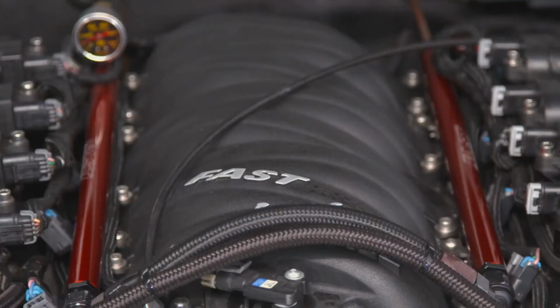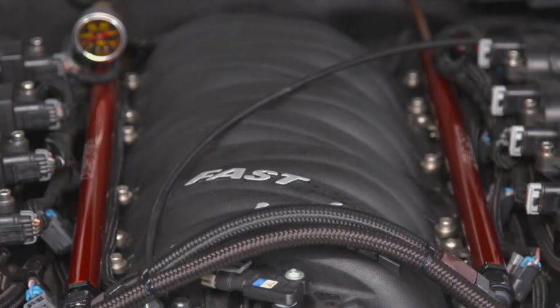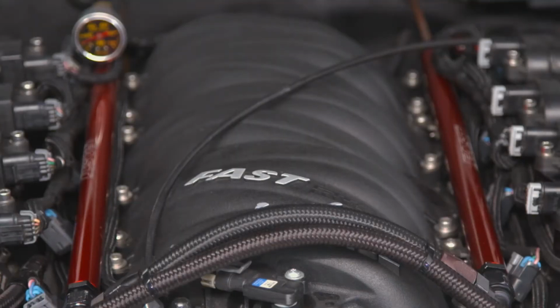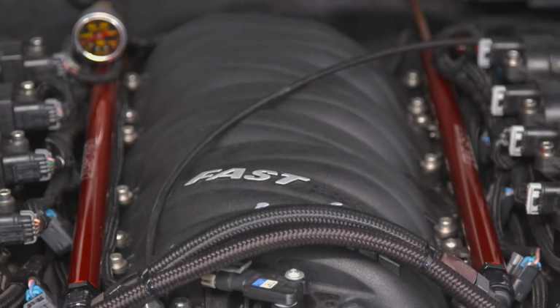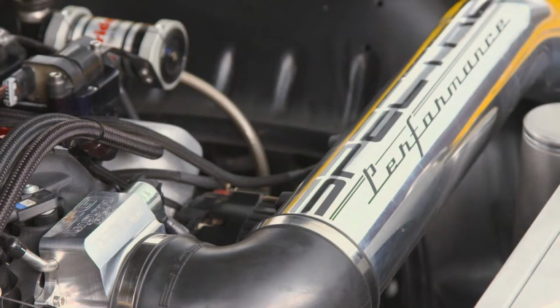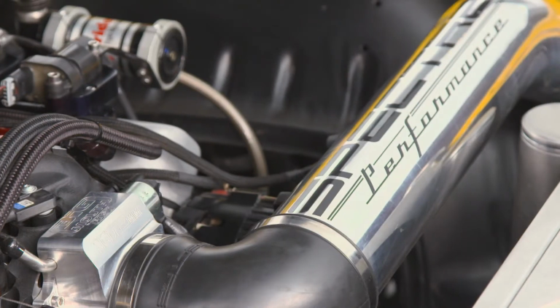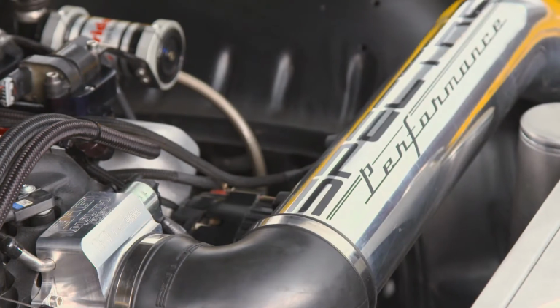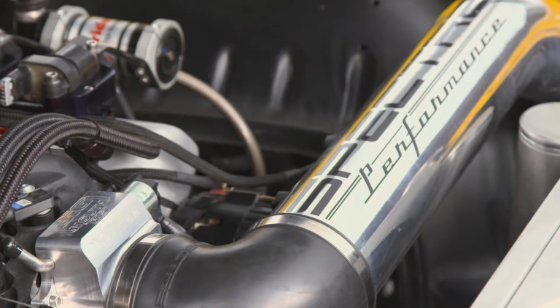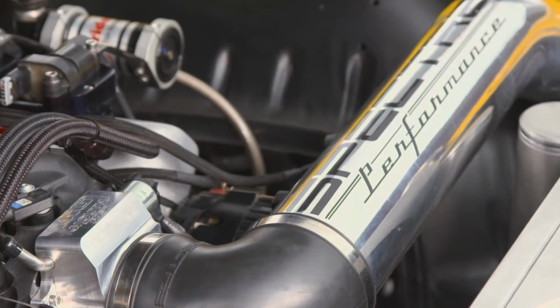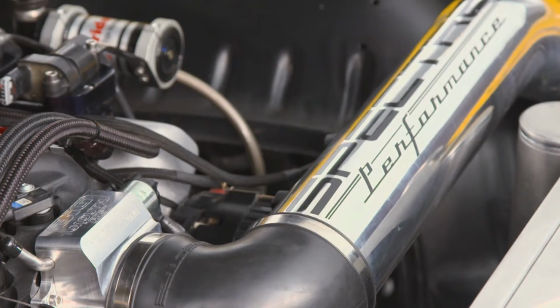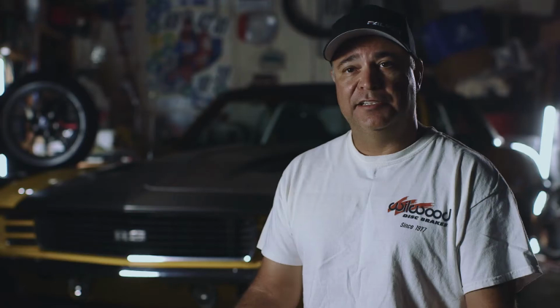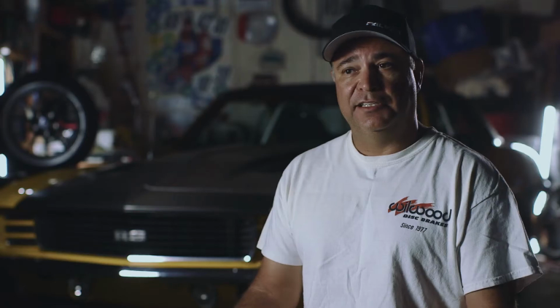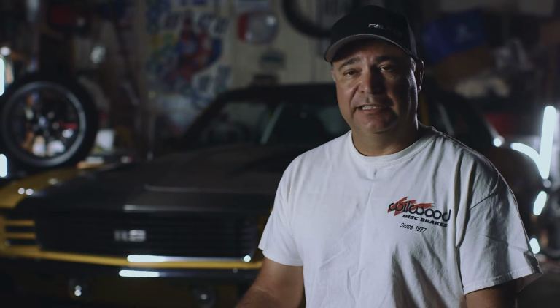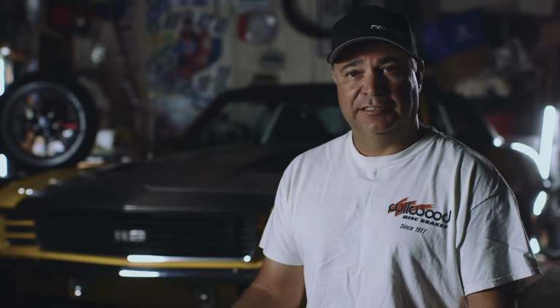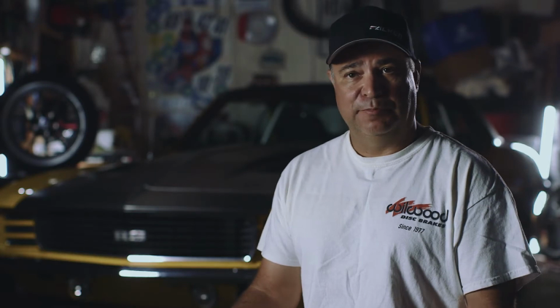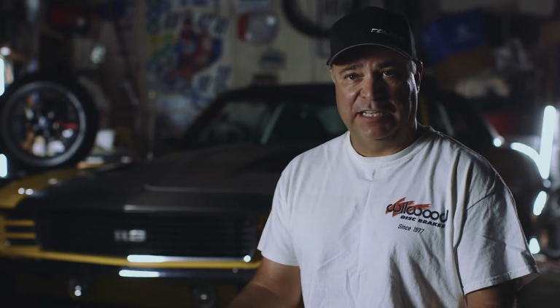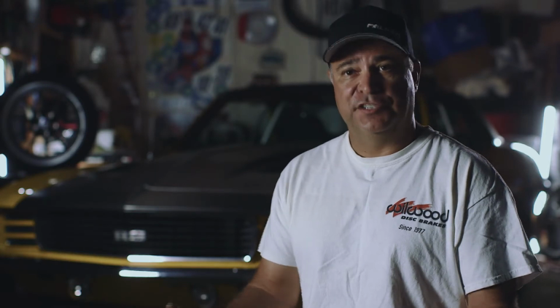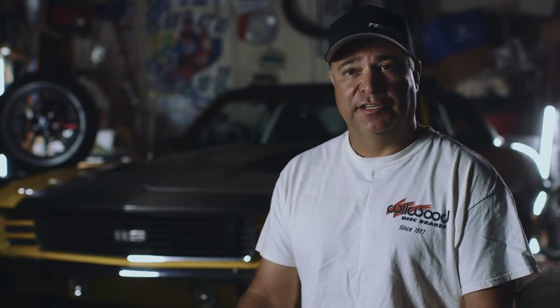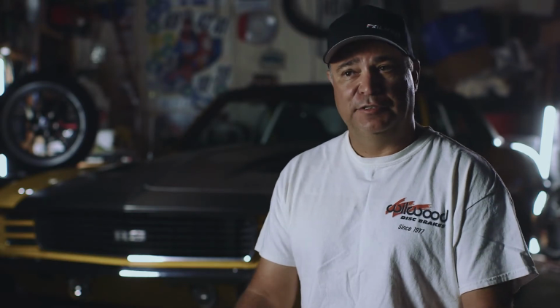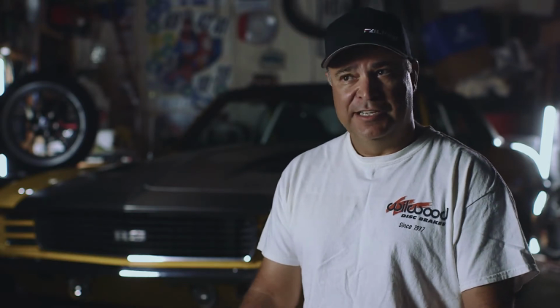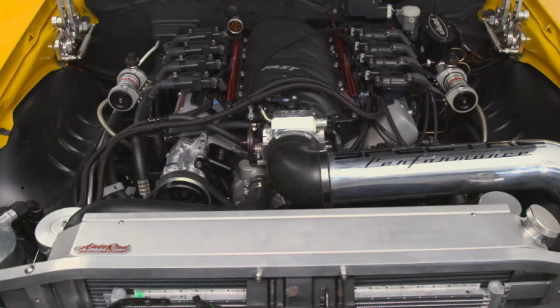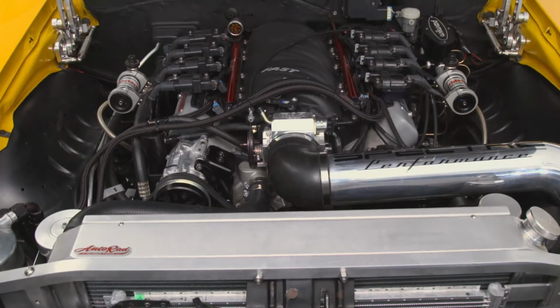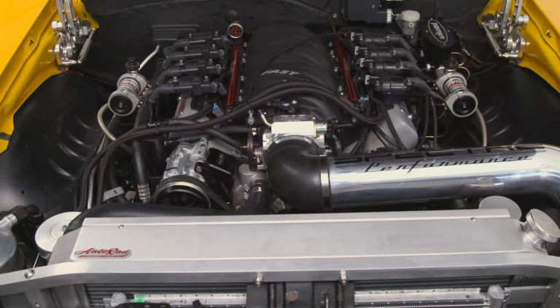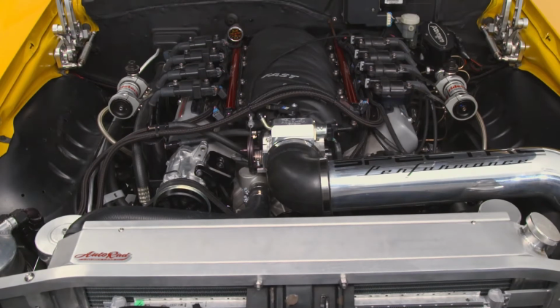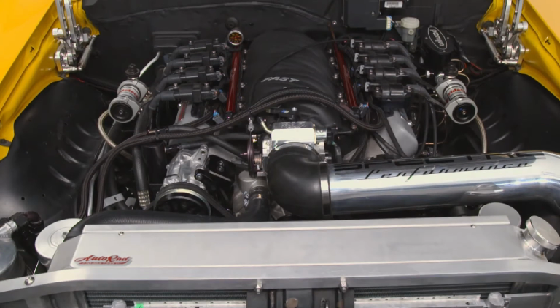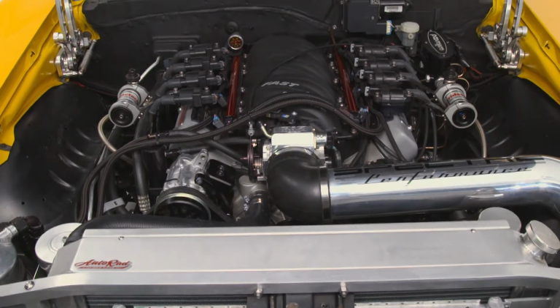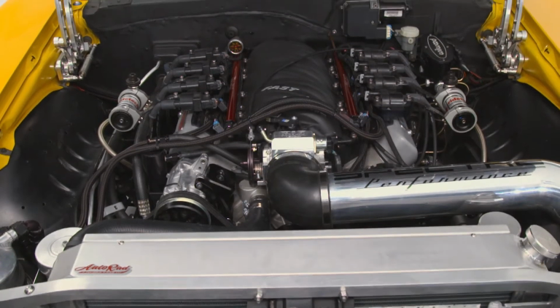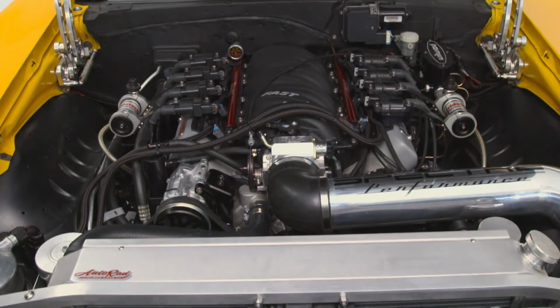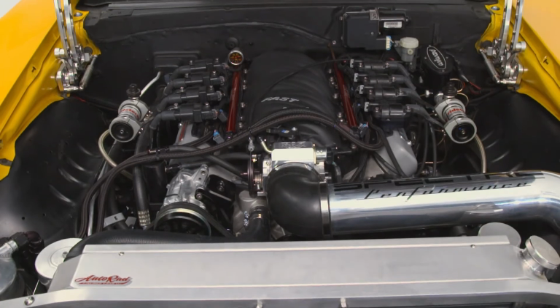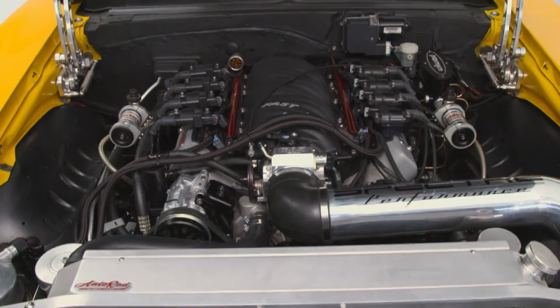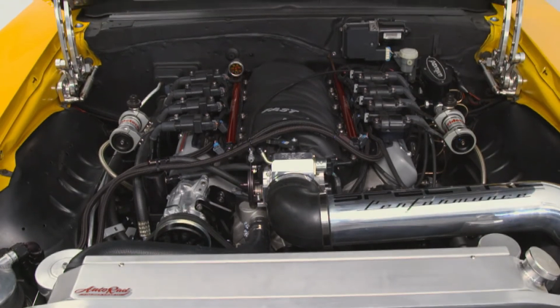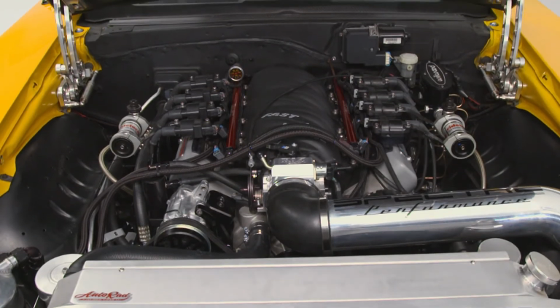The engine stays in its stock configuration — it's still running the stock crank and titanium rods, it's got some Mahle pistons in there, a couple of little tweaks to the head, a spec cam, and some better induction.